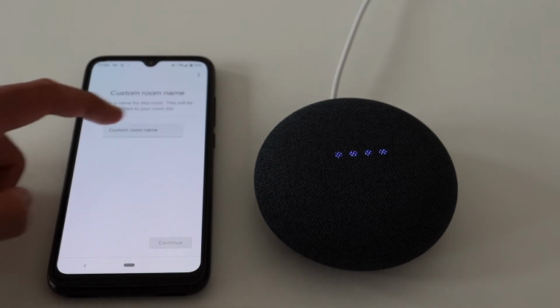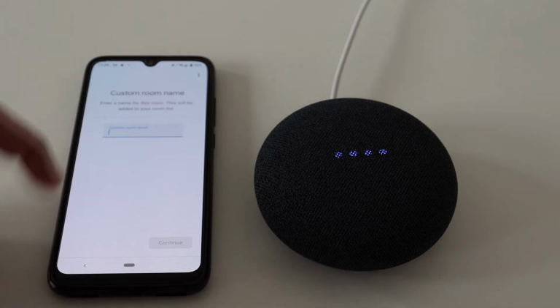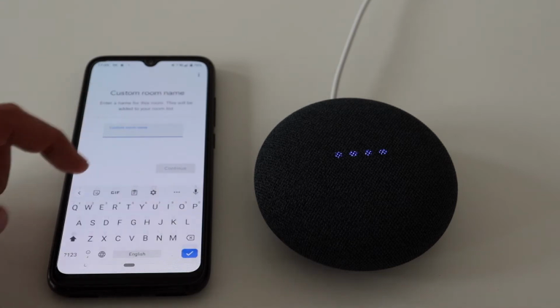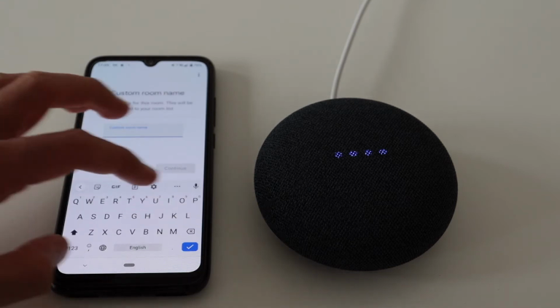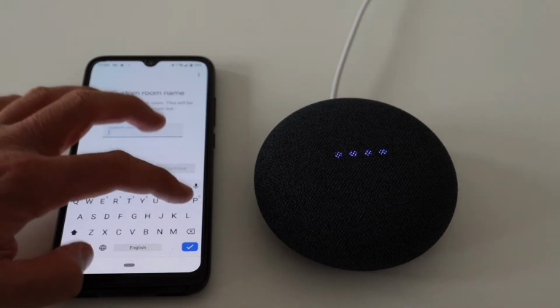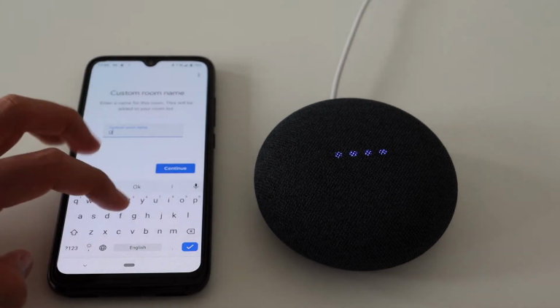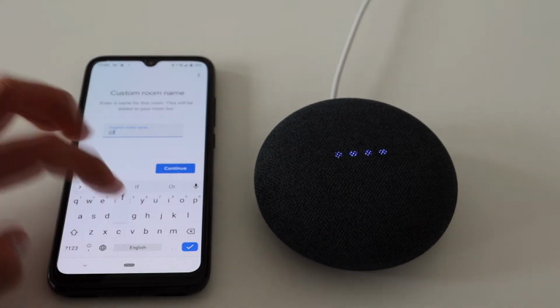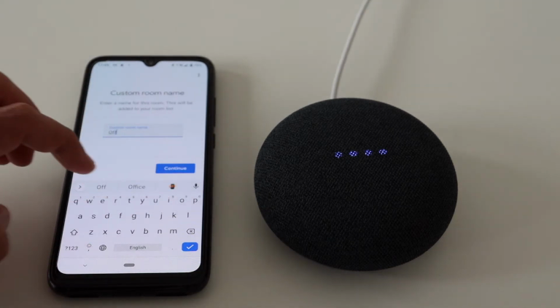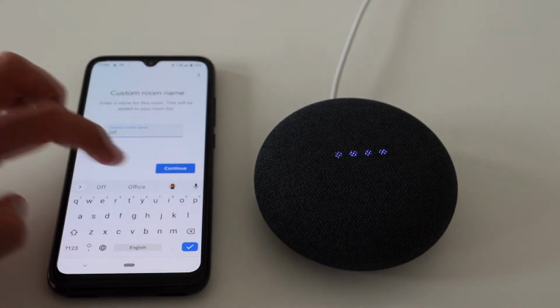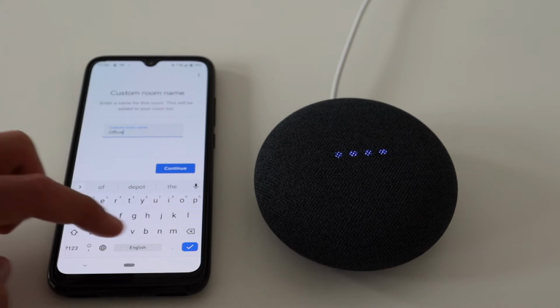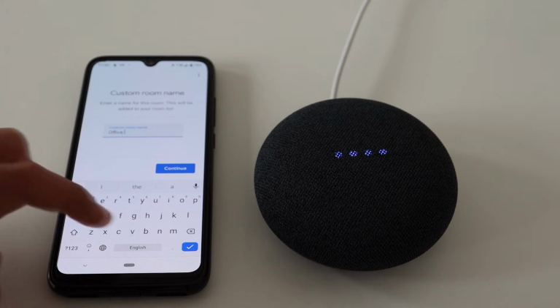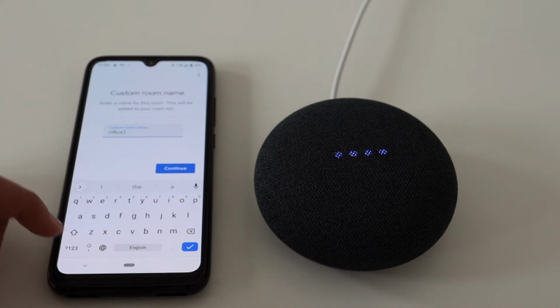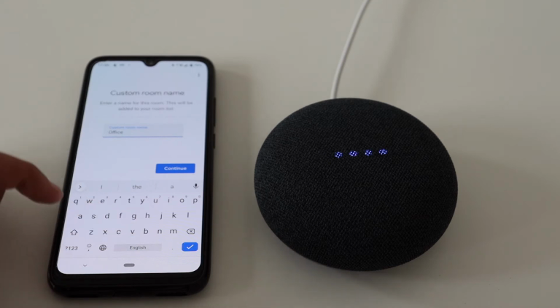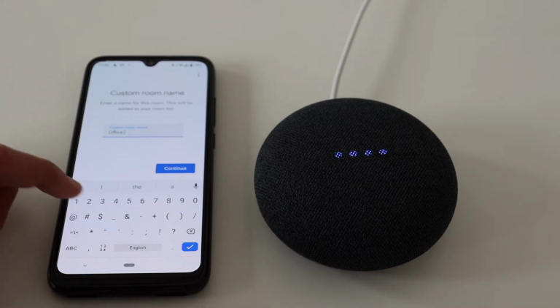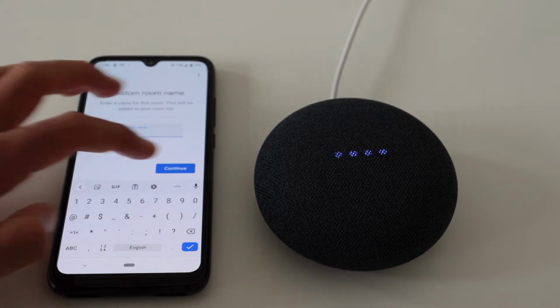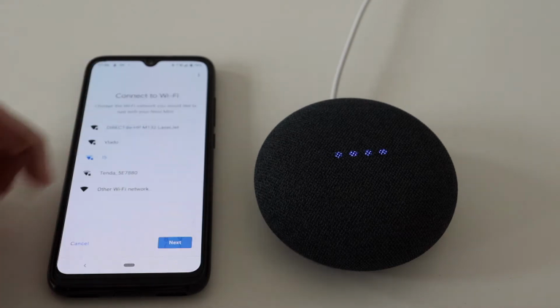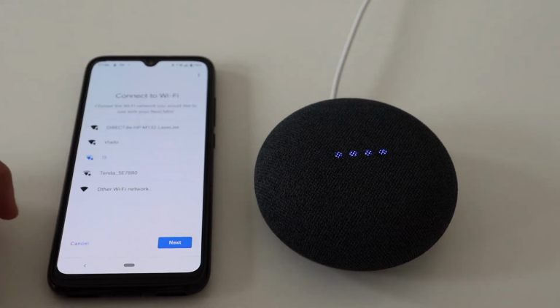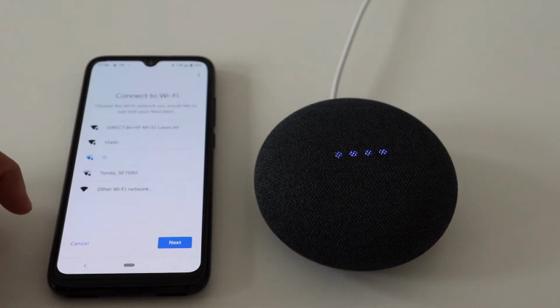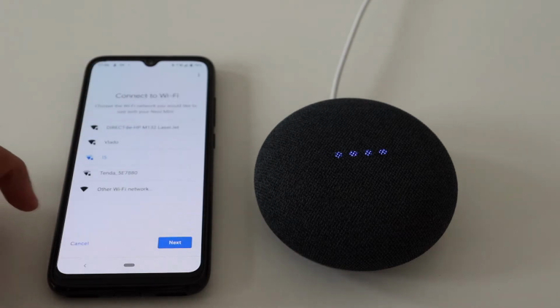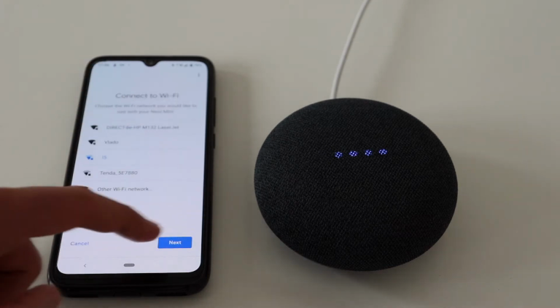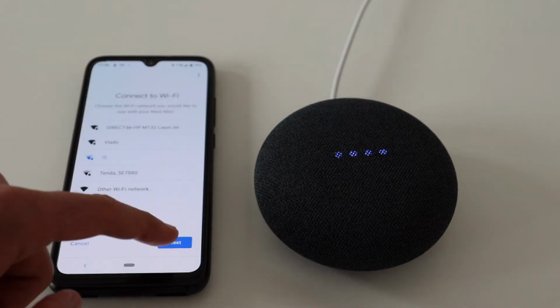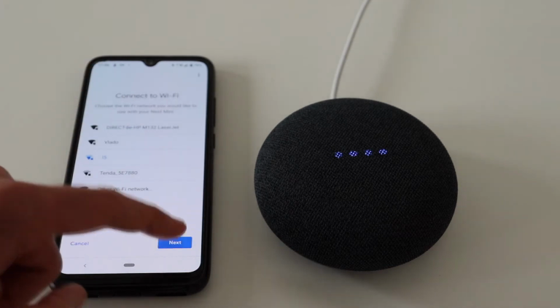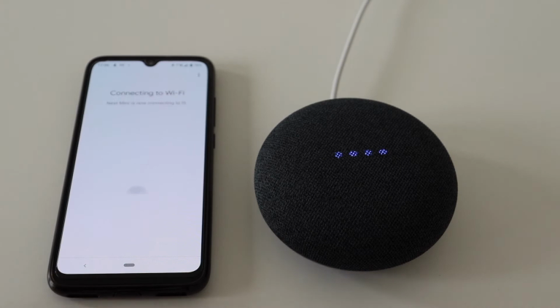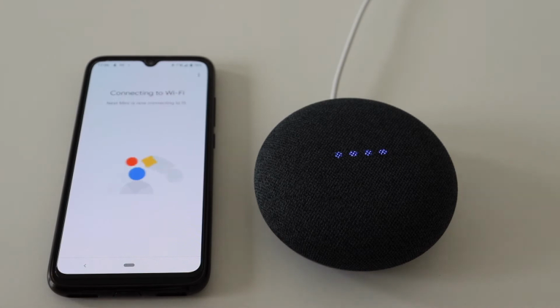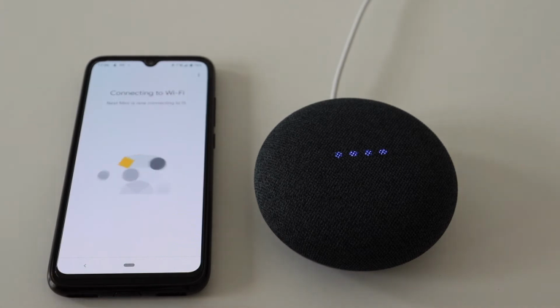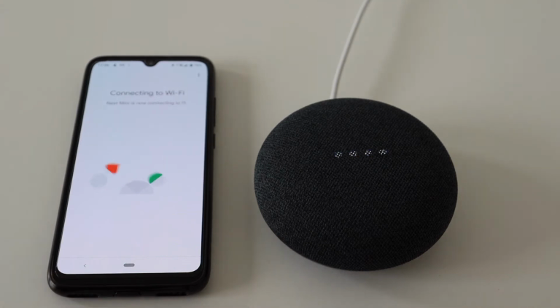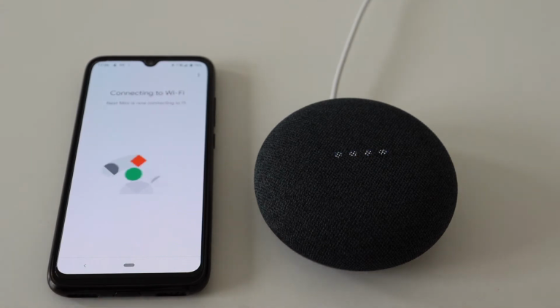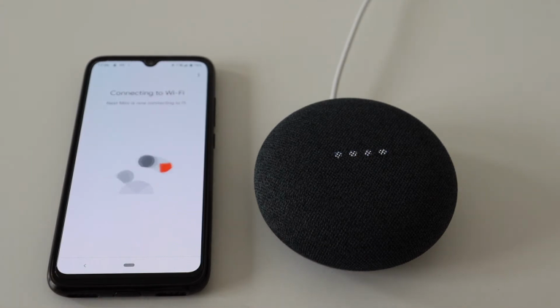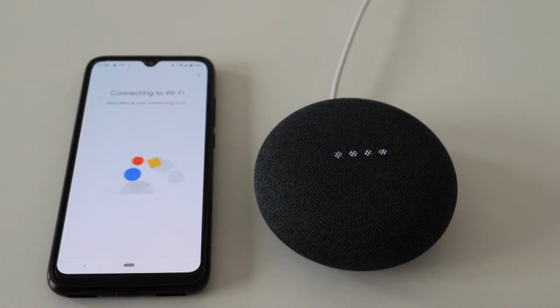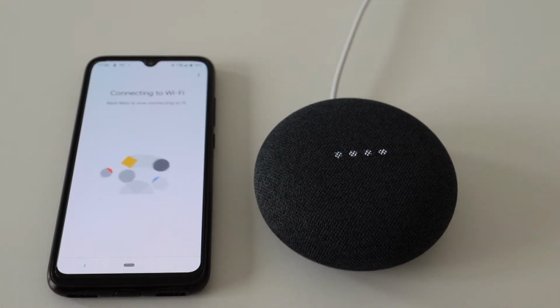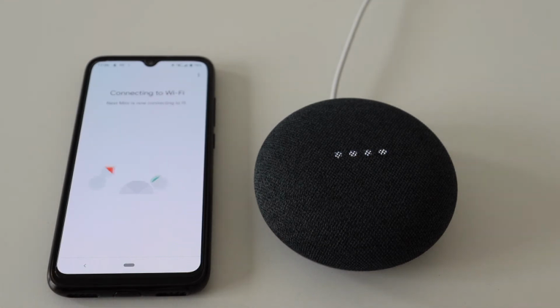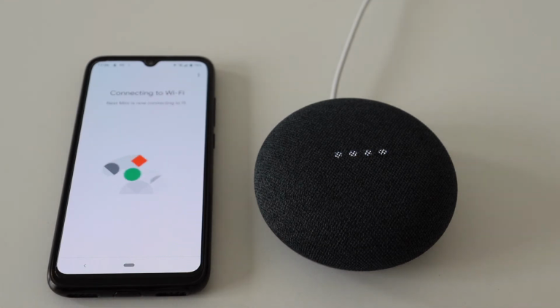Some troubleshooting tips and tricks: if the WiFi connection fails, try again. Try from a different smartphone. Make sure the Home app is the latest version. And check your WiFi router configurations.